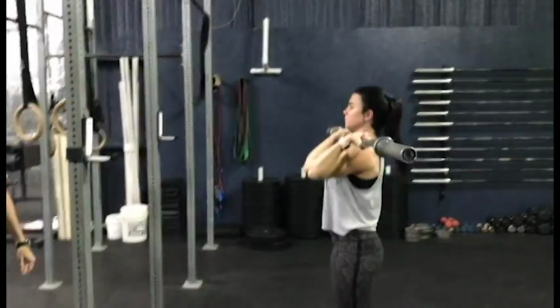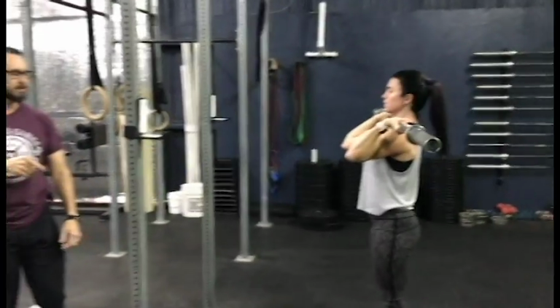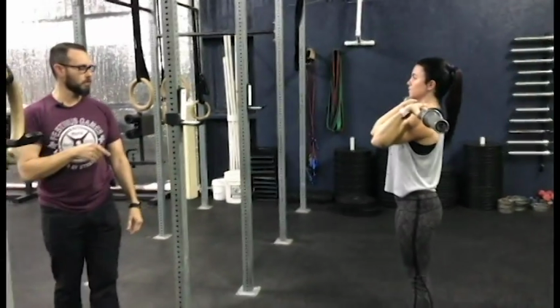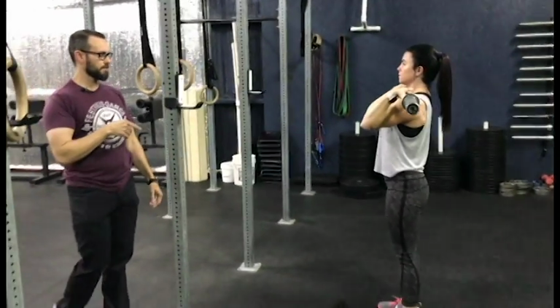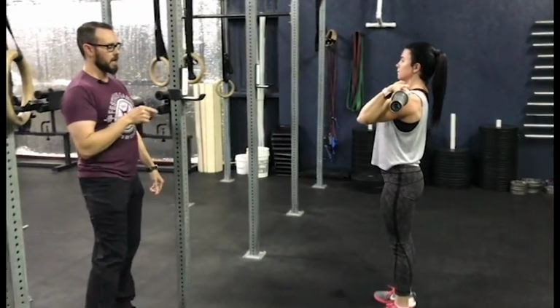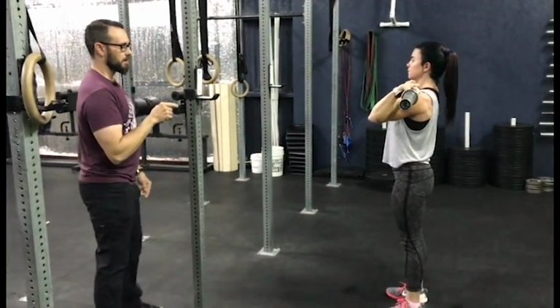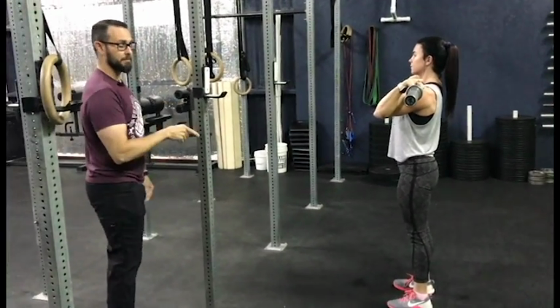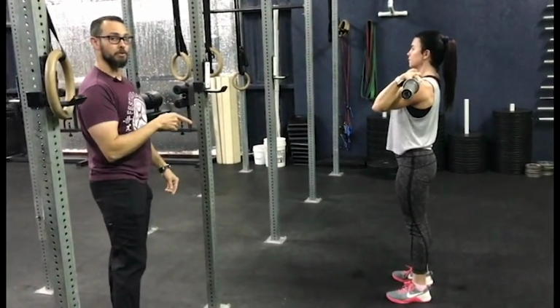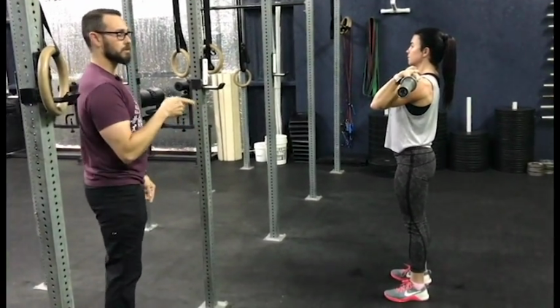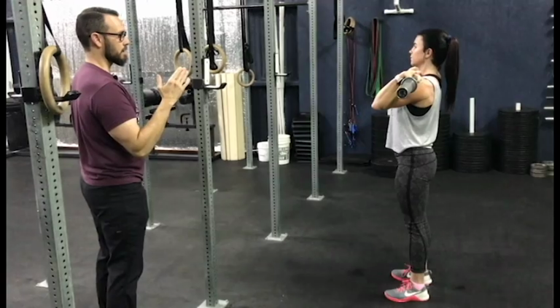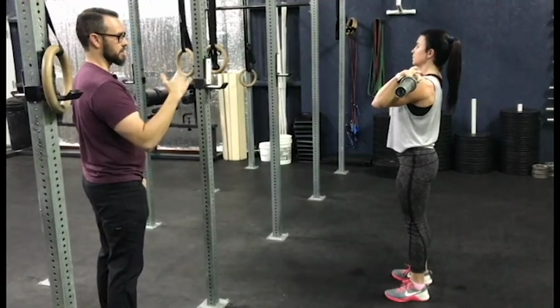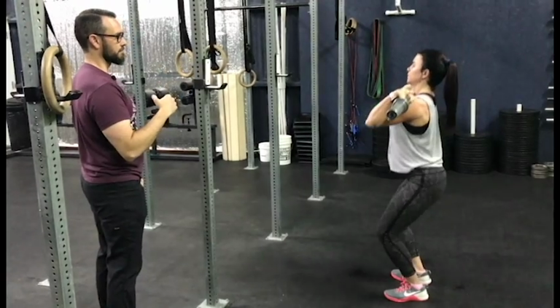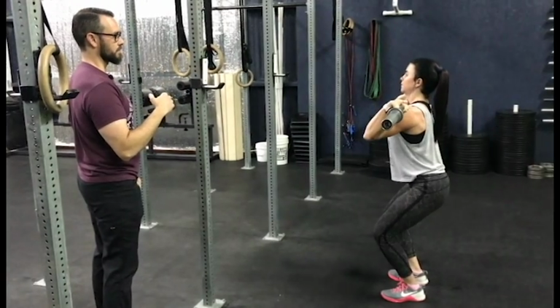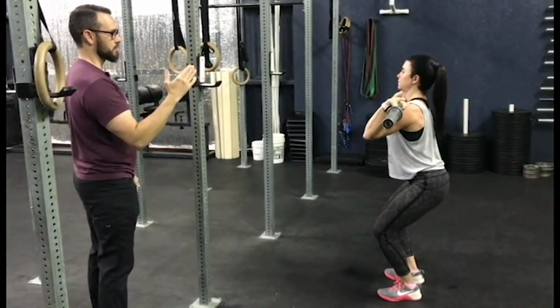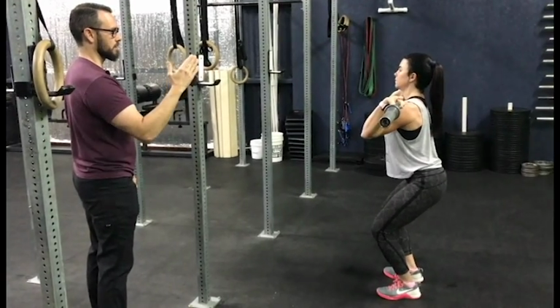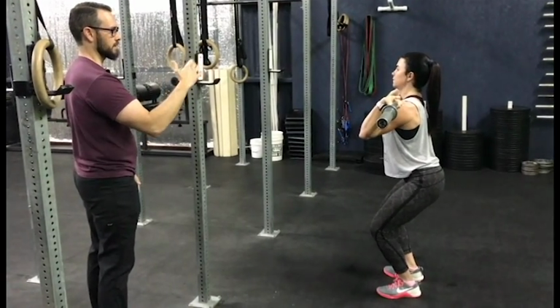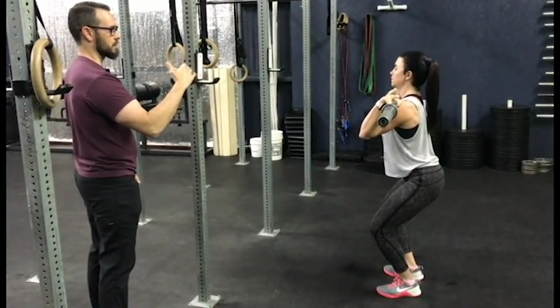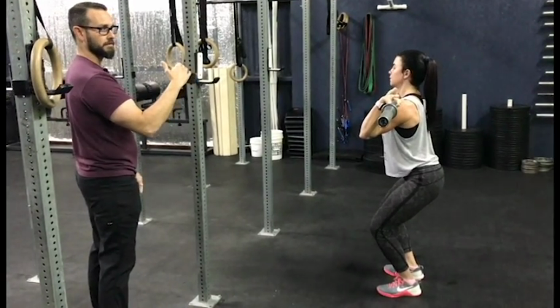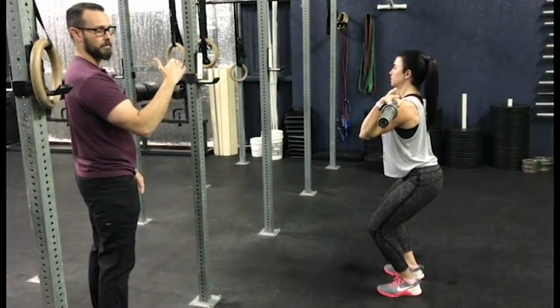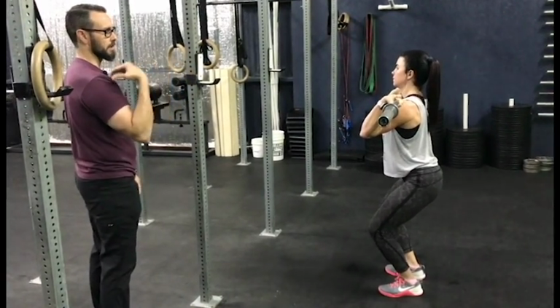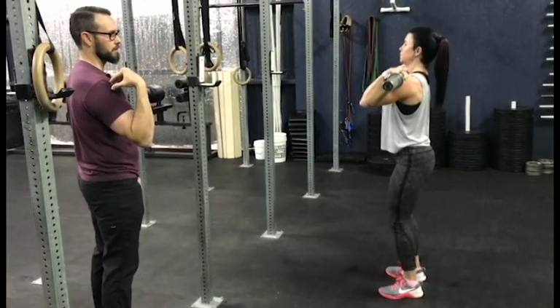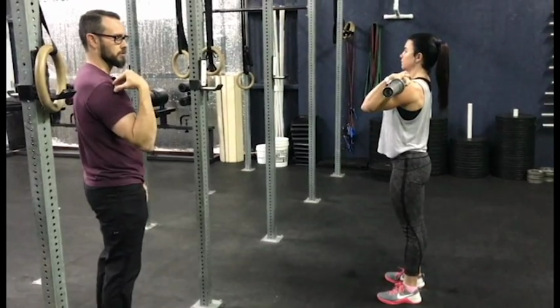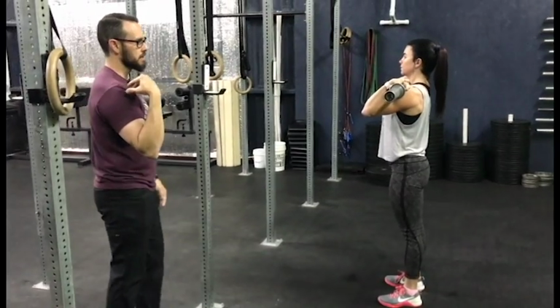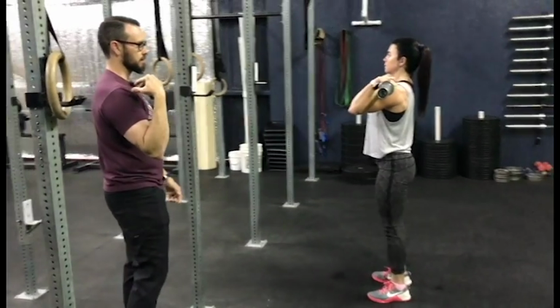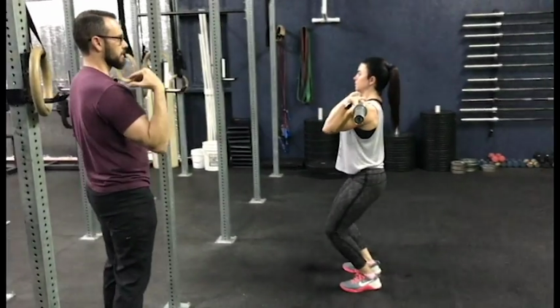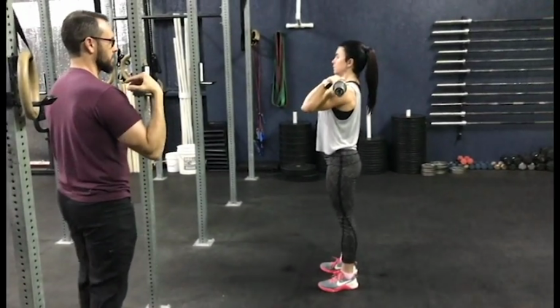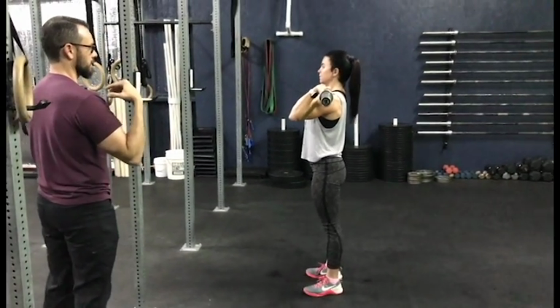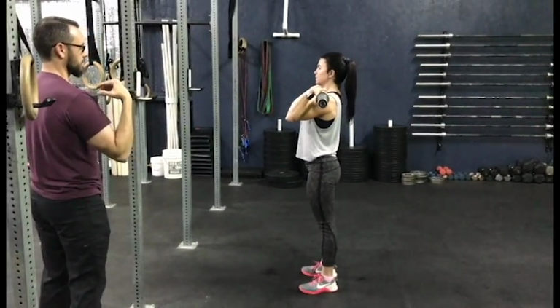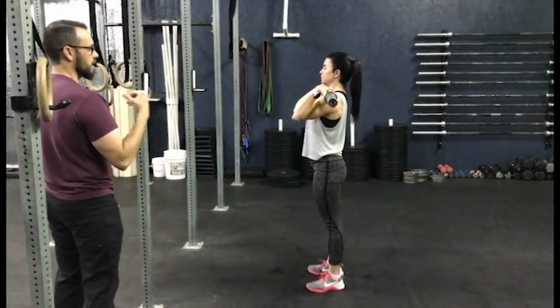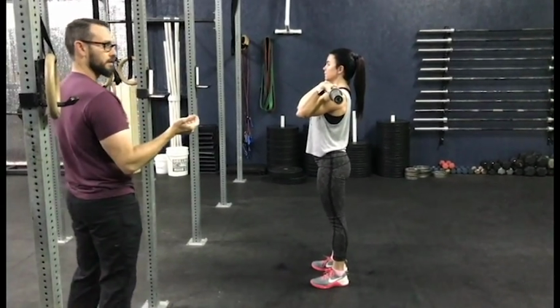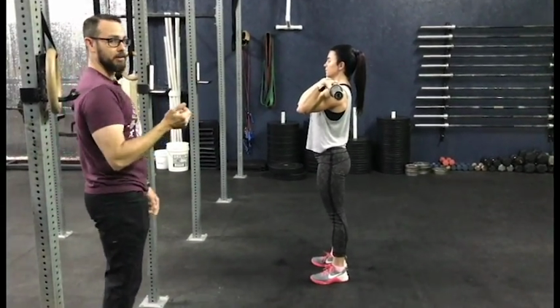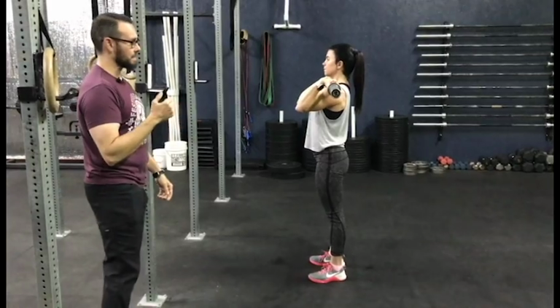A couple of things that can go wrong: you want to watch out for dipping too low, which can cause you to lean forward. If you dip too low it tends to make you lean forward, and we don't want that — we want to keep your shoulders stacked over your hips.